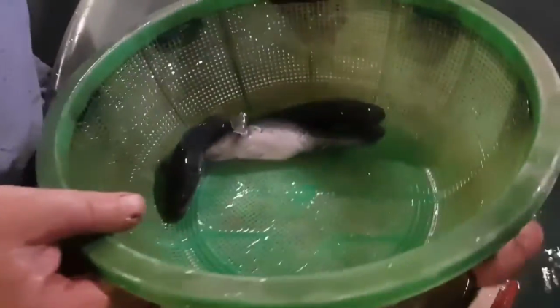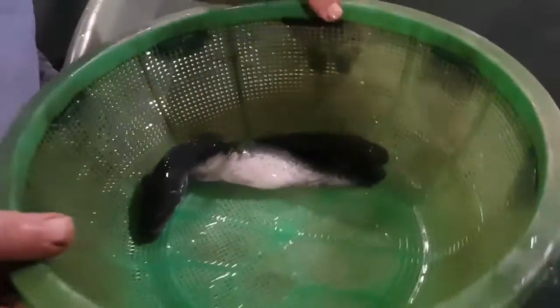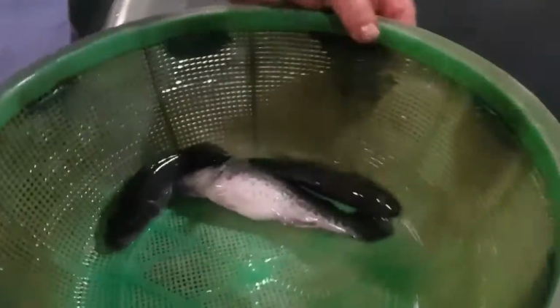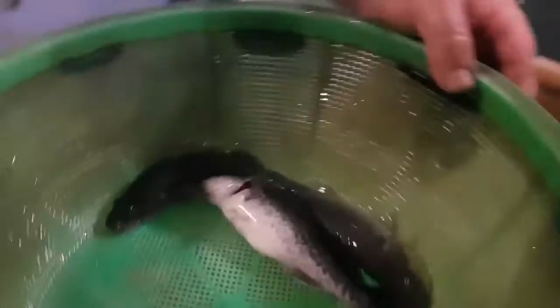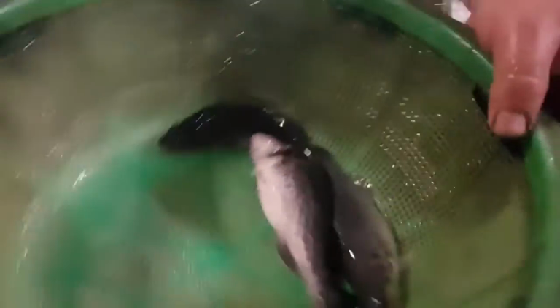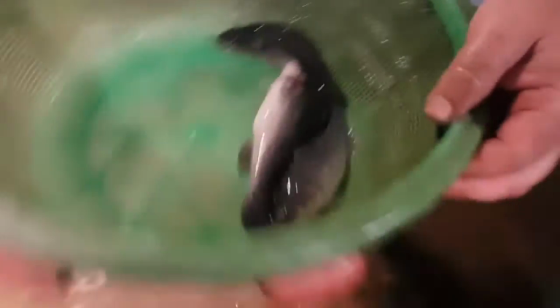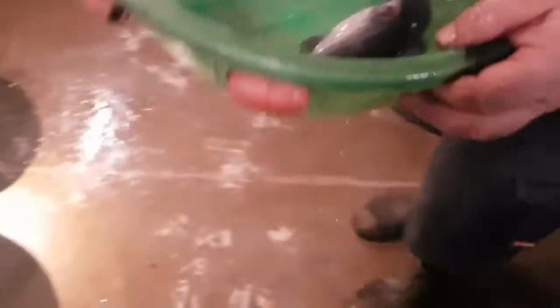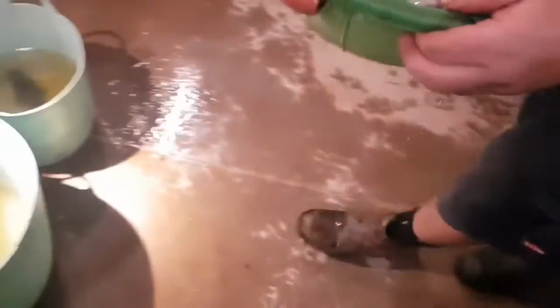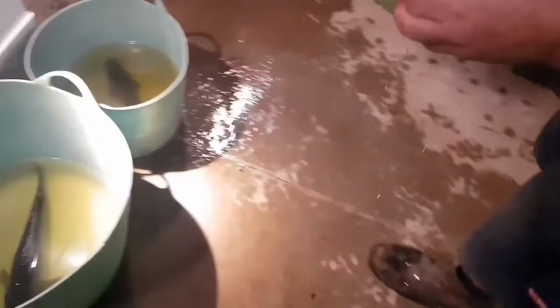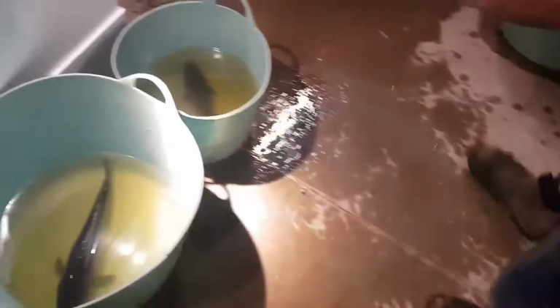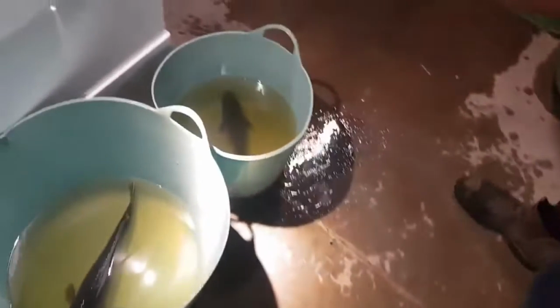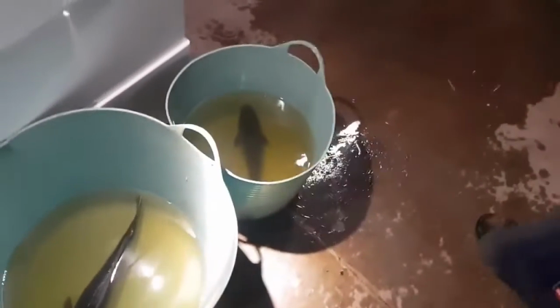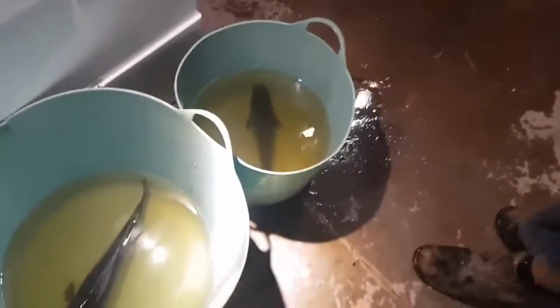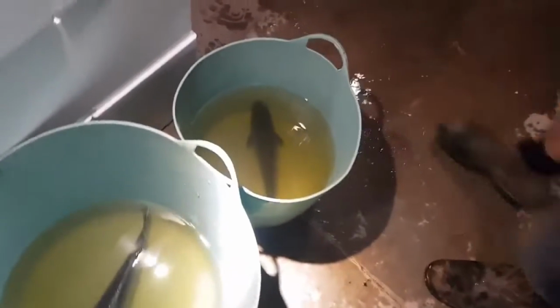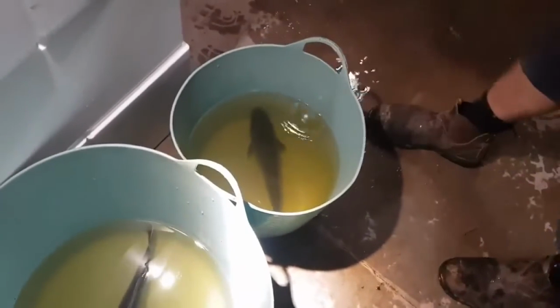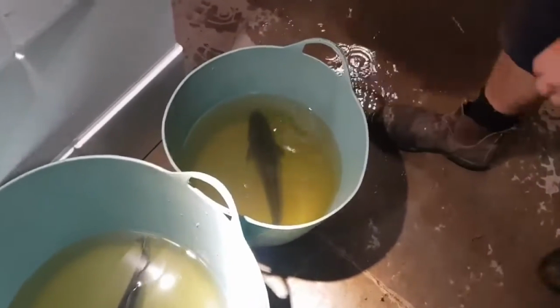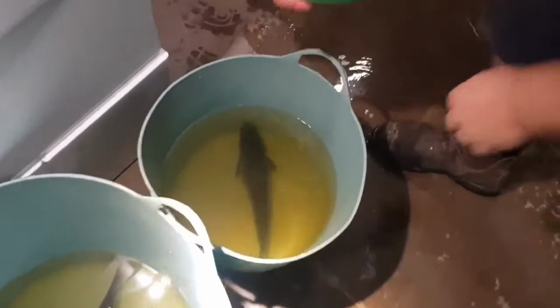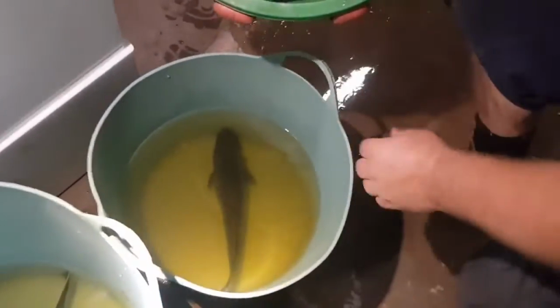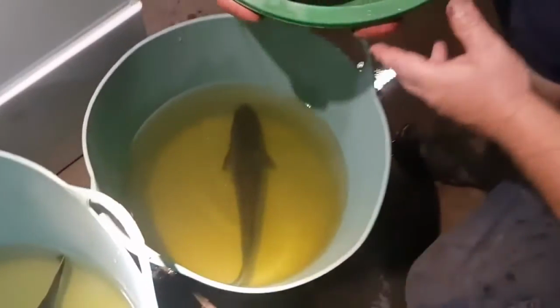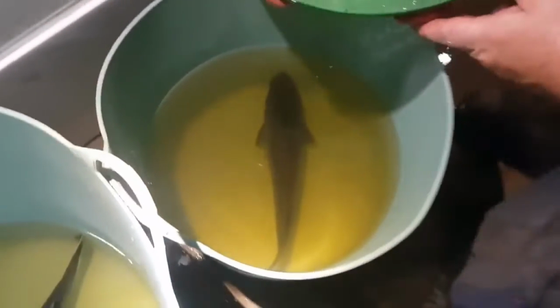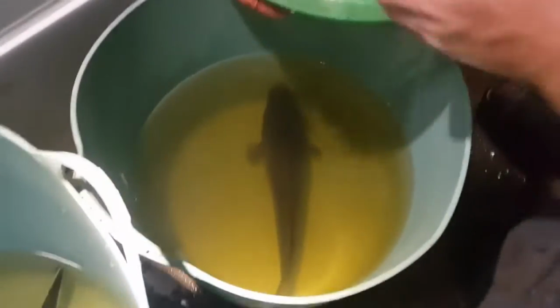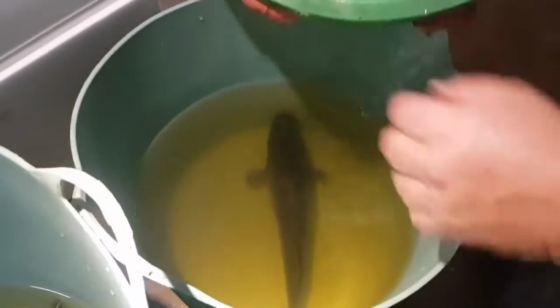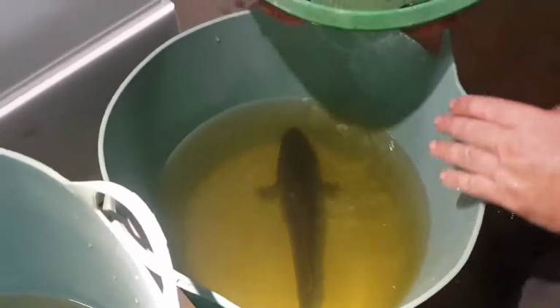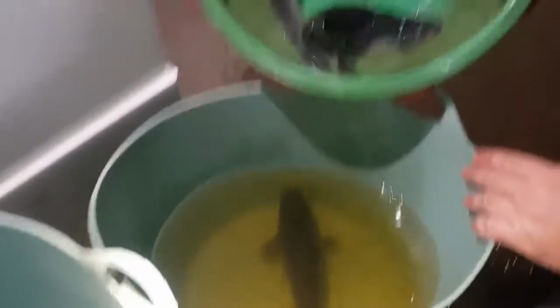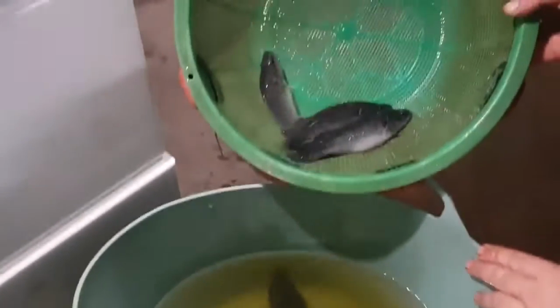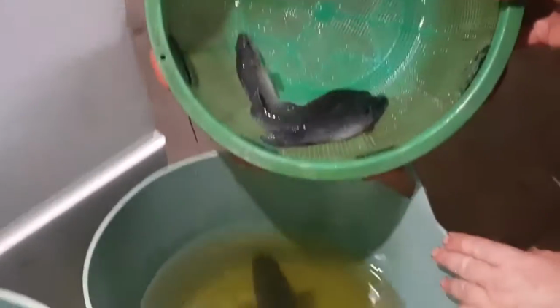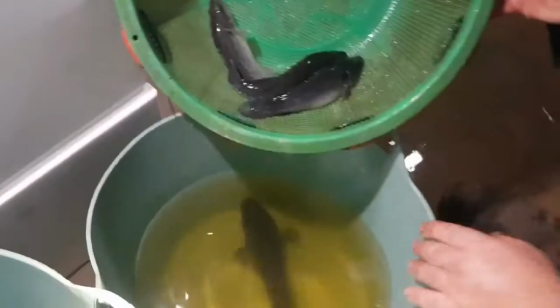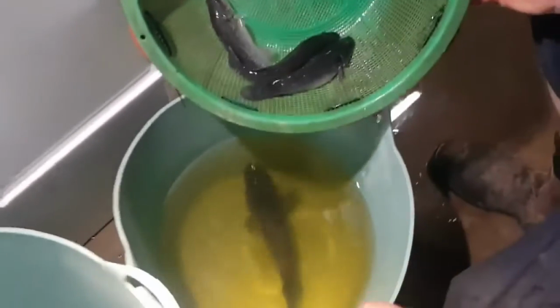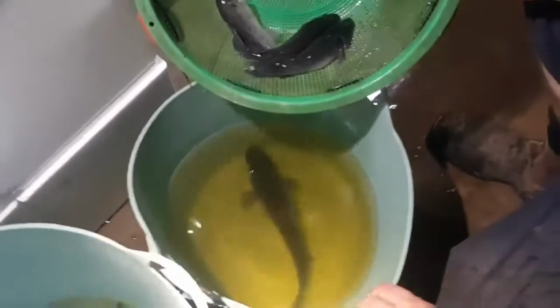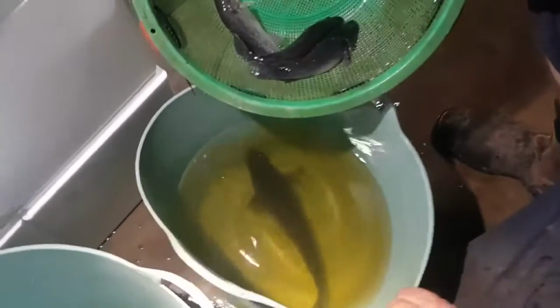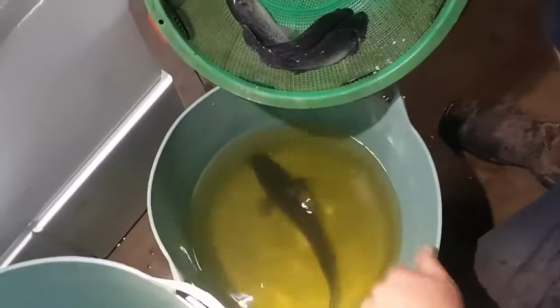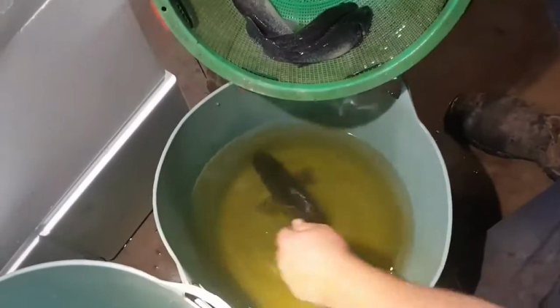But after that, the next twelve months they sort of take a bit of a jump, and these little fish will start to get to that sort of size.